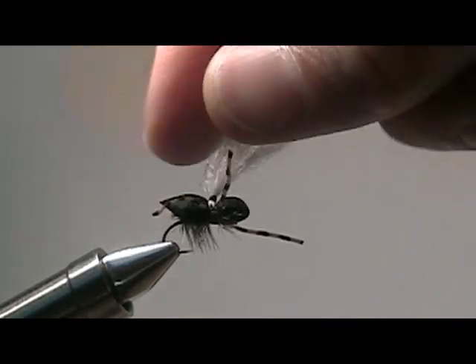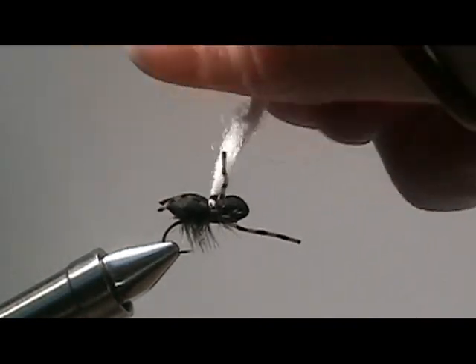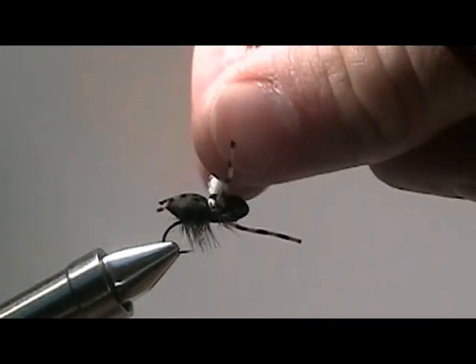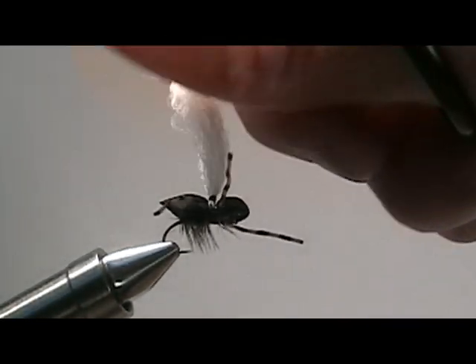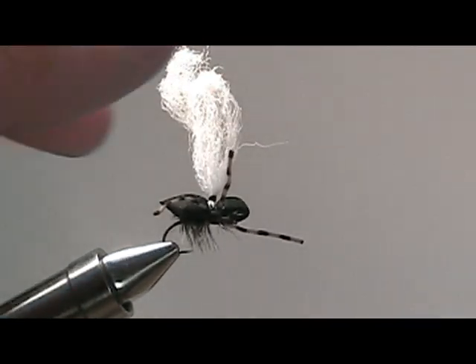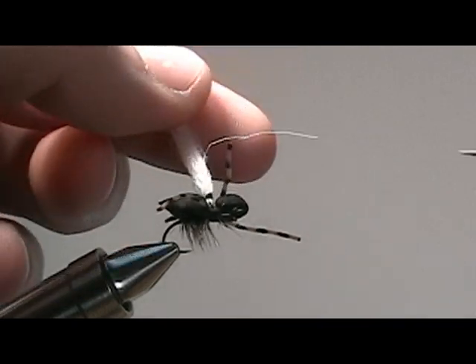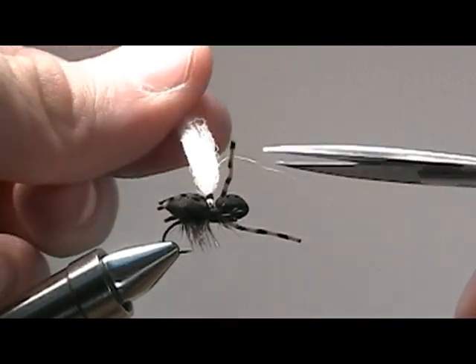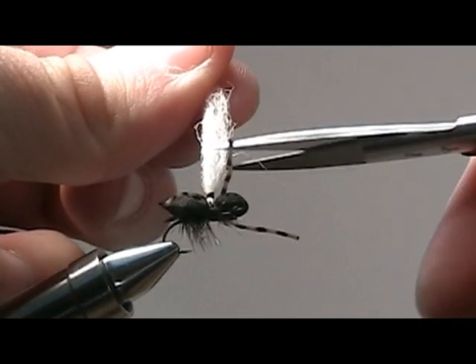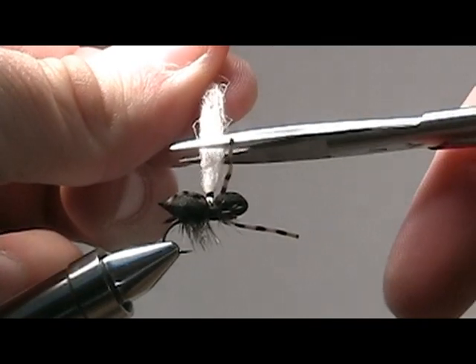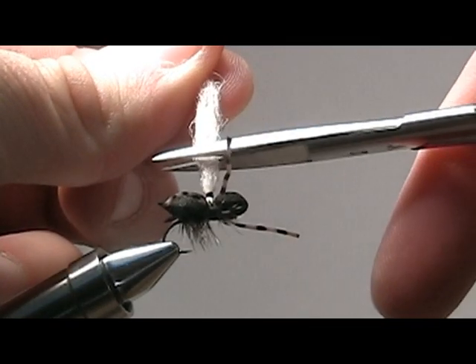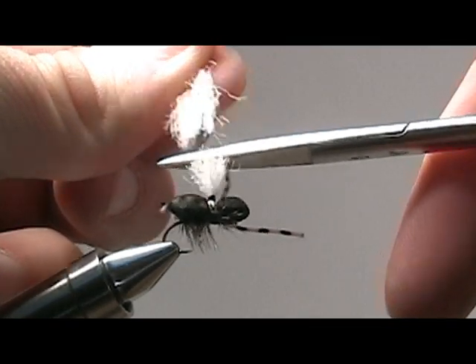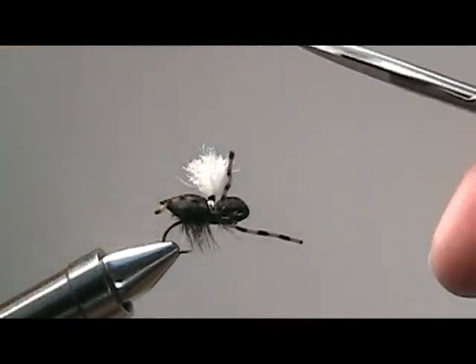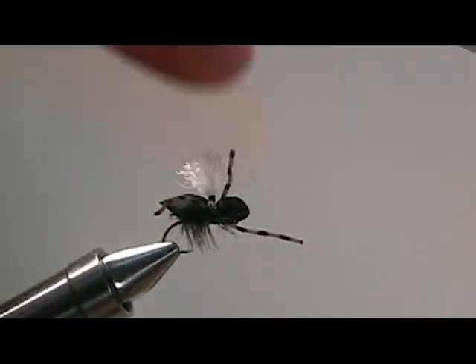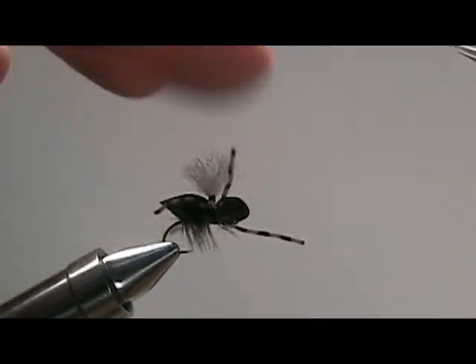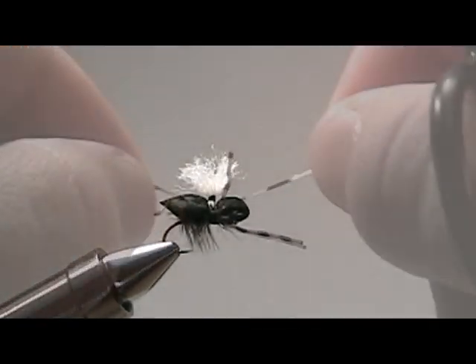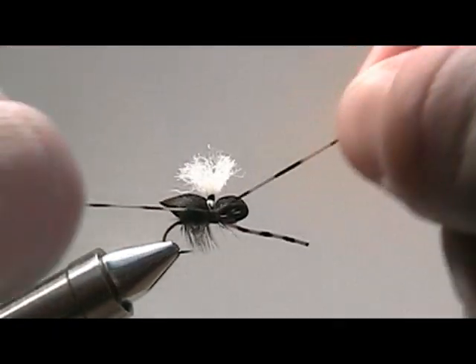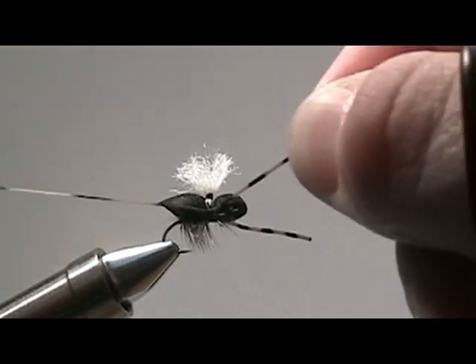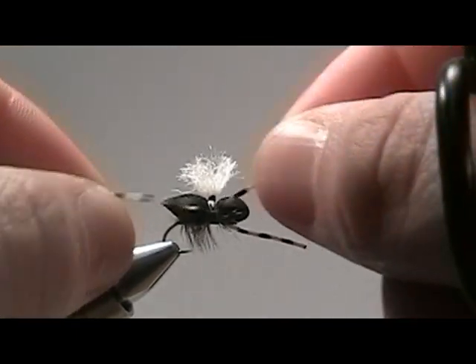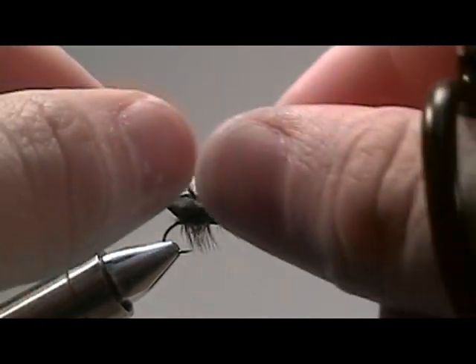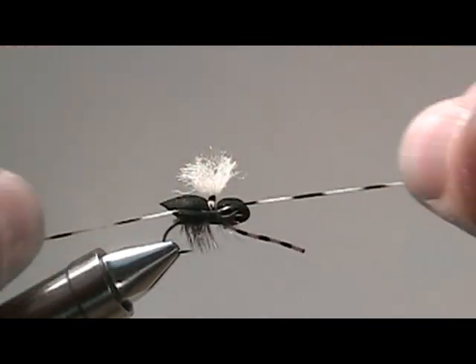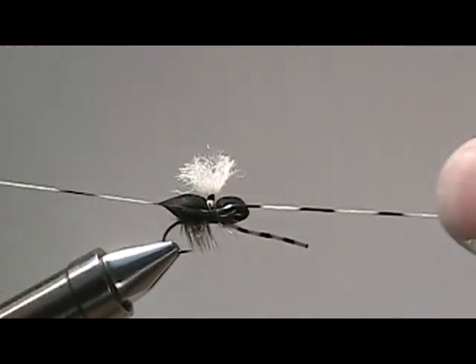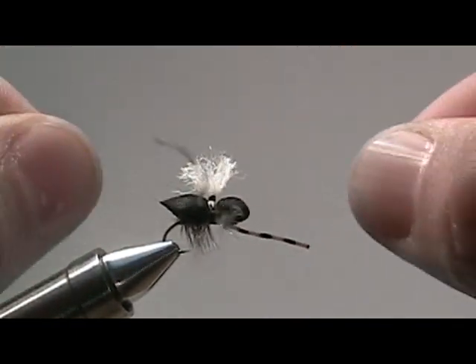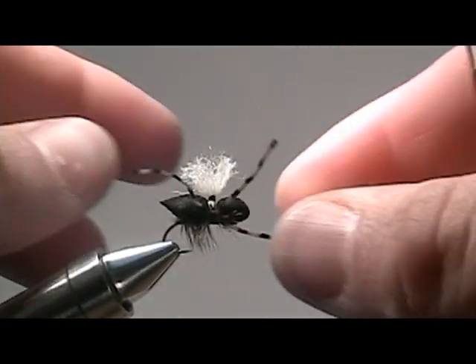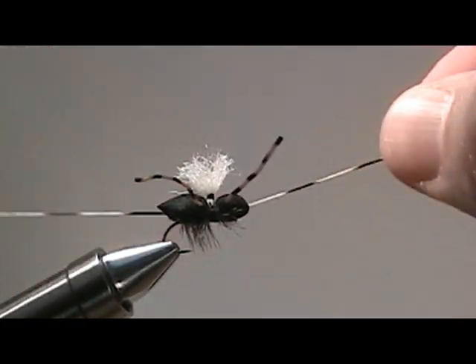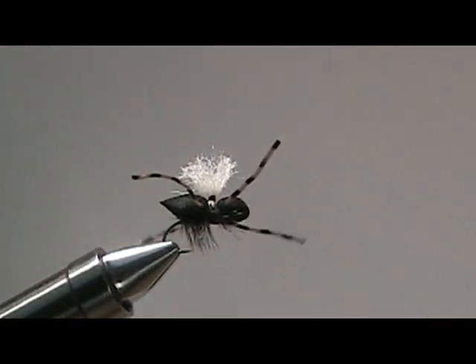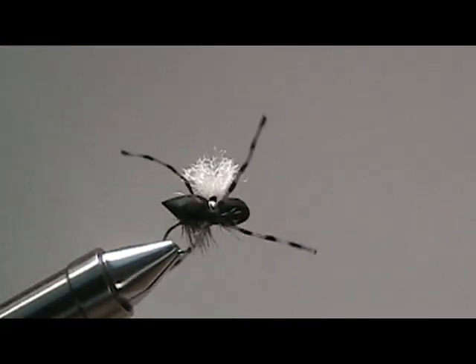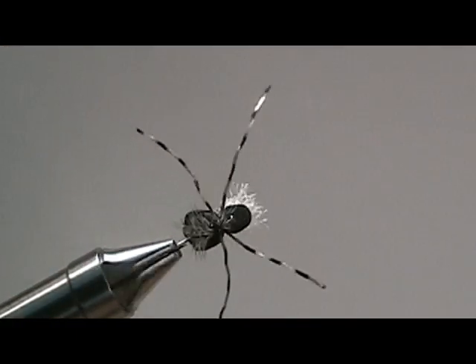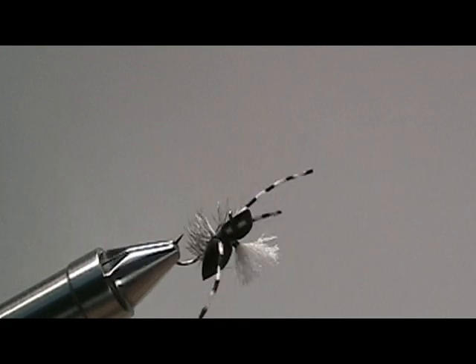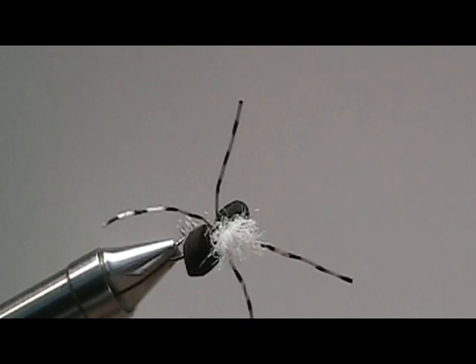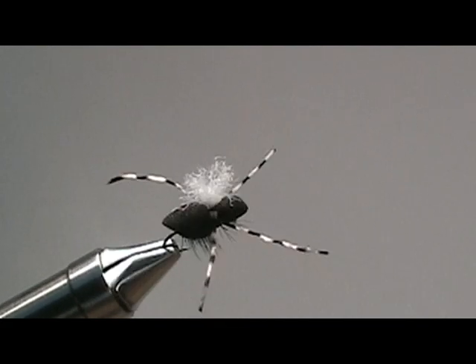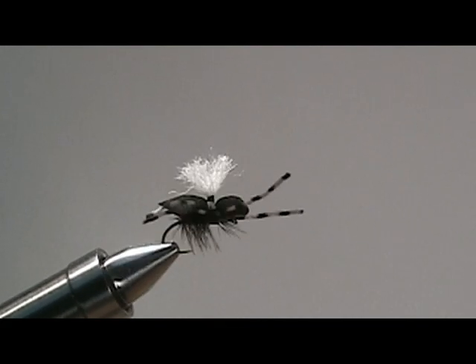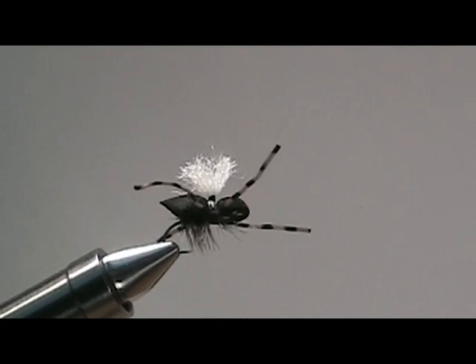Pull up your parachute a little bit, fluff it up, and then clip that about a half an inch. One more quick adjustment for the legs, and we have ourselves a black foamed spider.